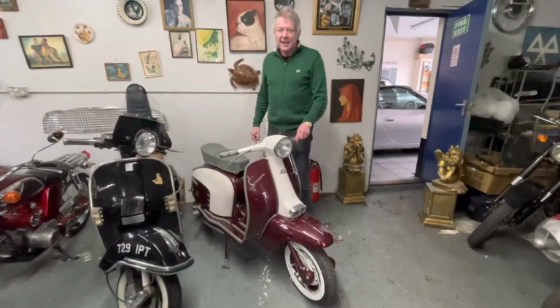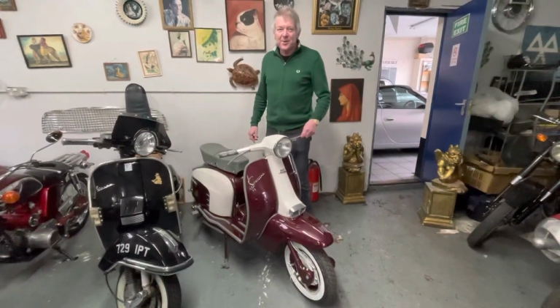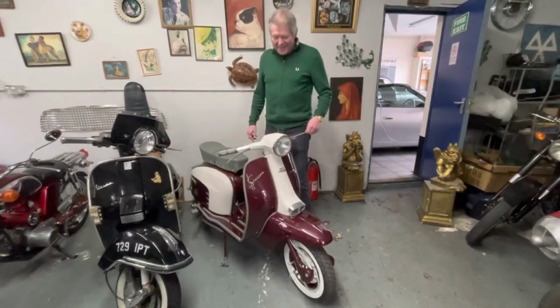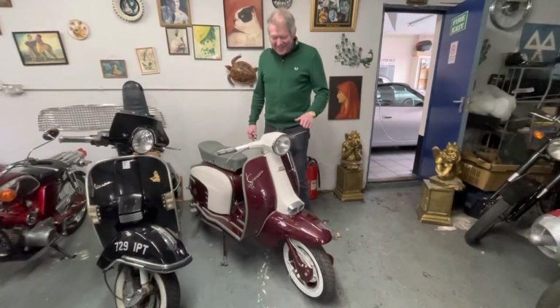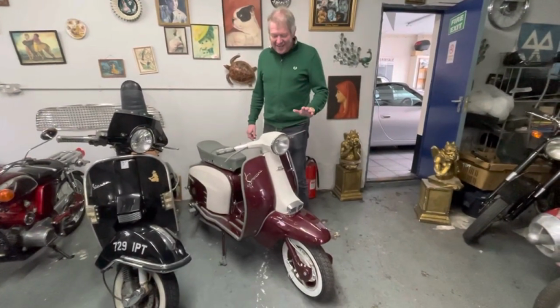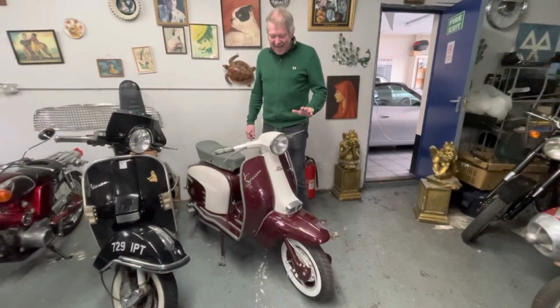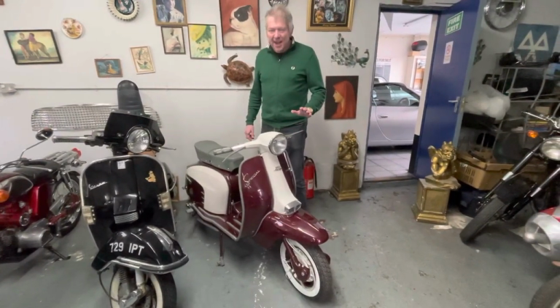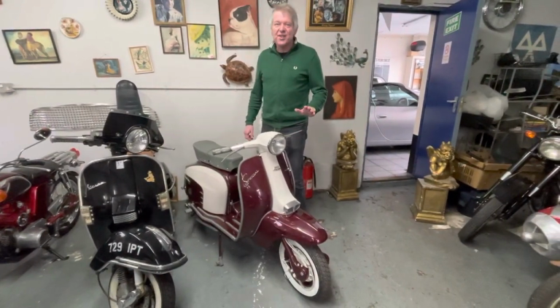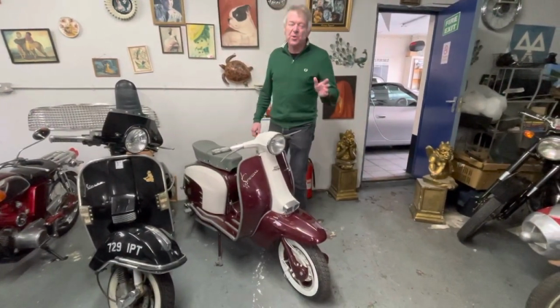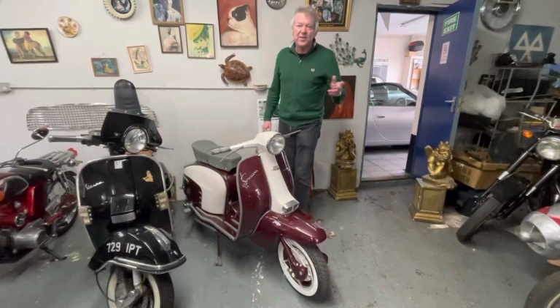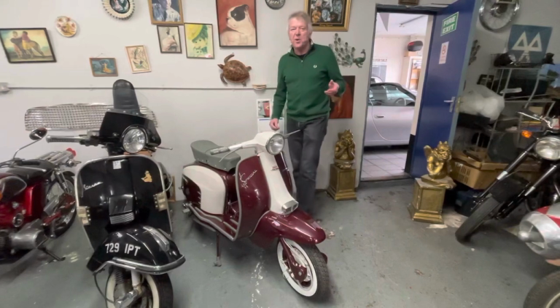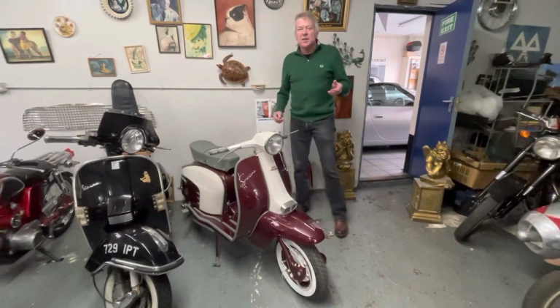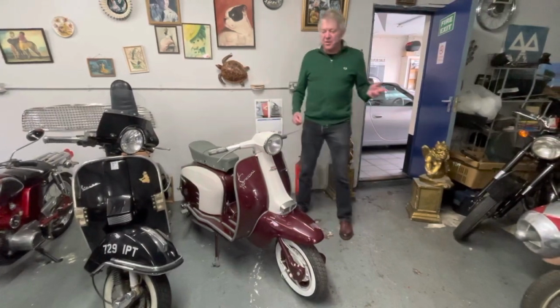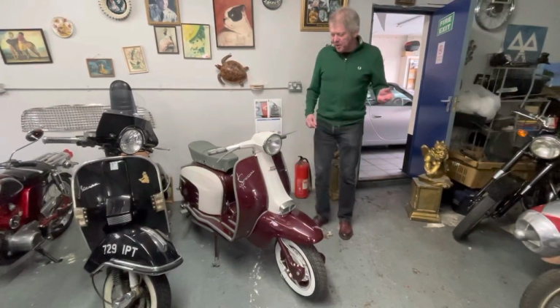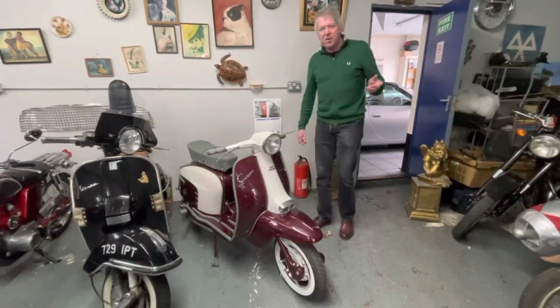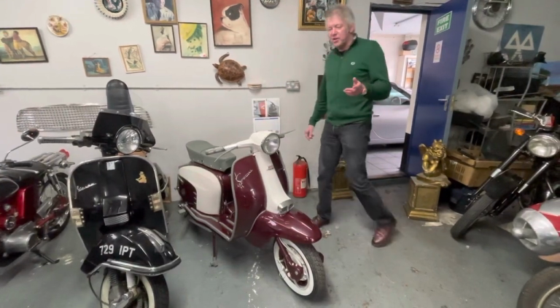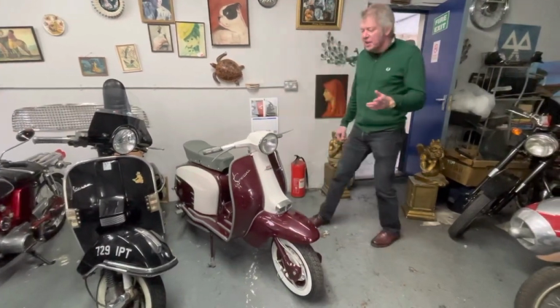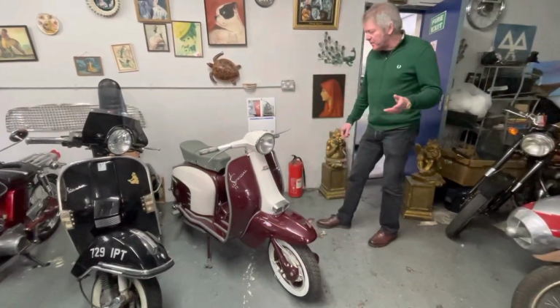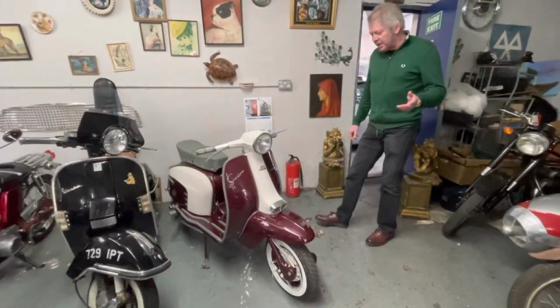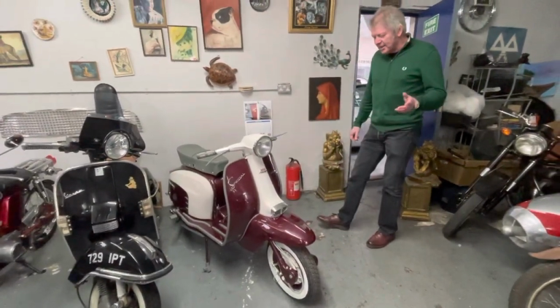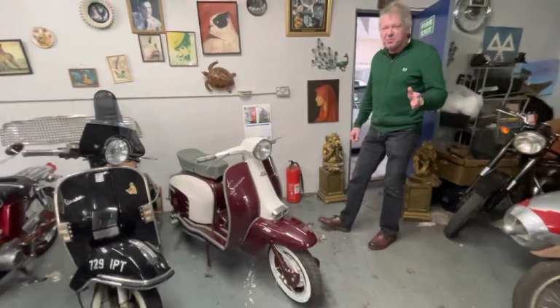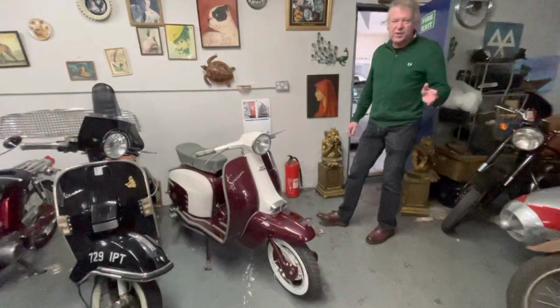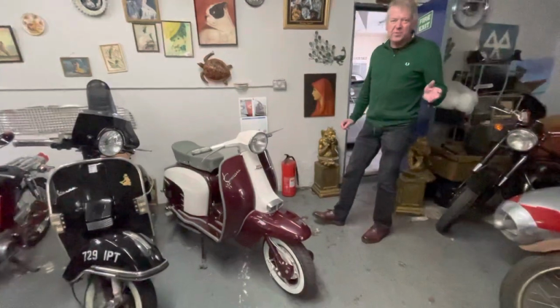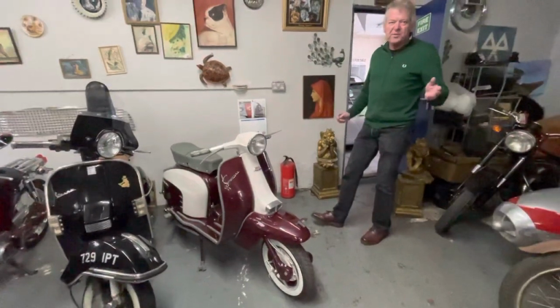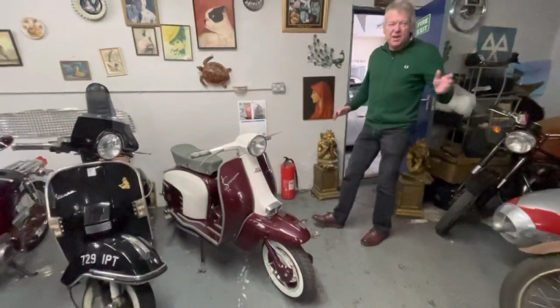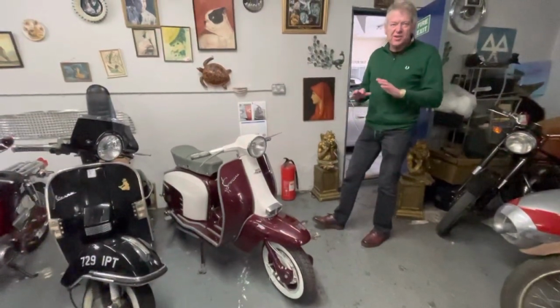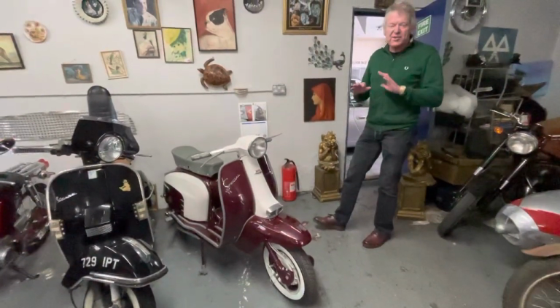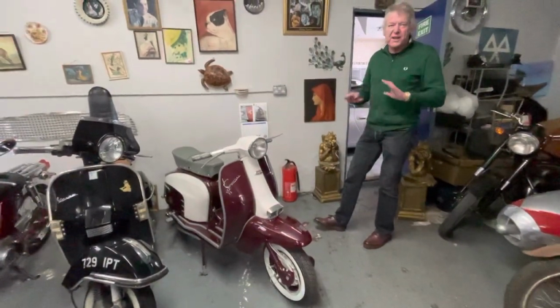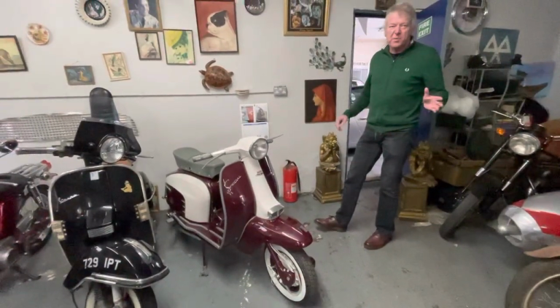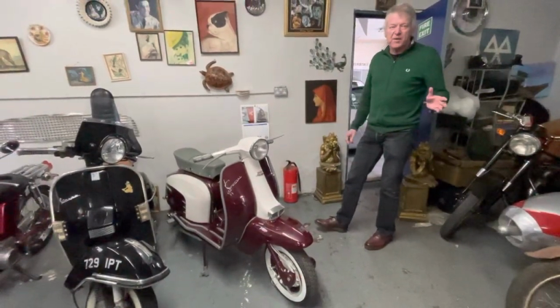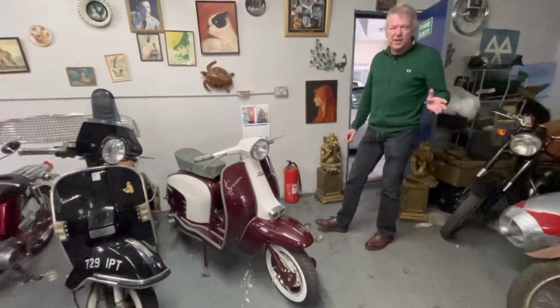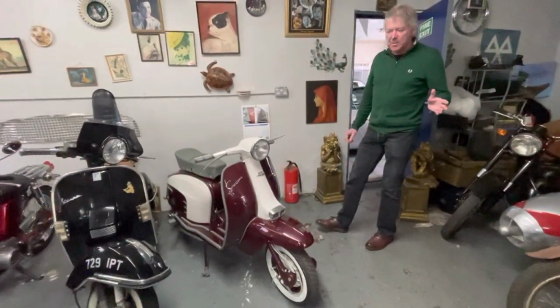Hello people, this is a Lambretta special. We've had this a while — it was loaned to a friend of mine who never got around to finishing it. So we've done a complete nut-and-bolt restoration, which means basically it's gone down to nothing, and I will put the photographs on the website.